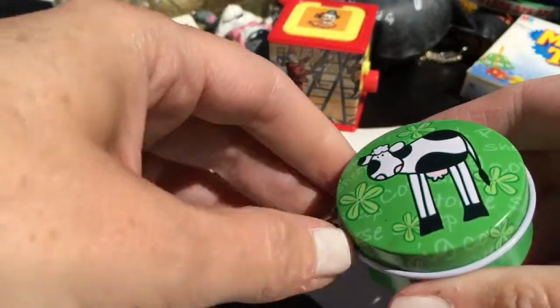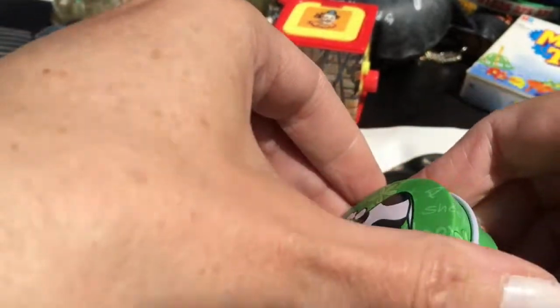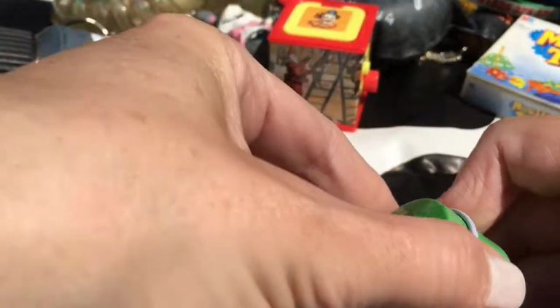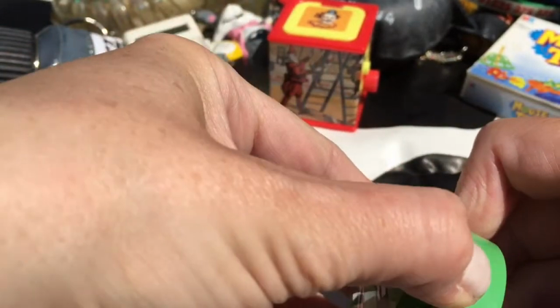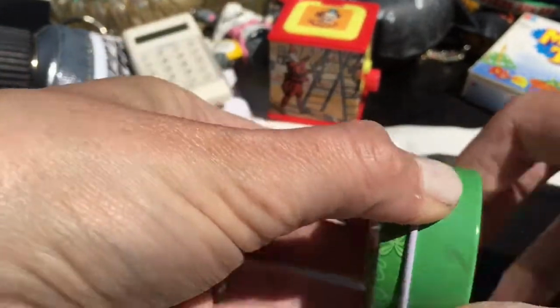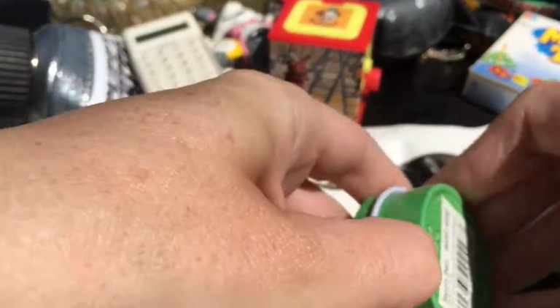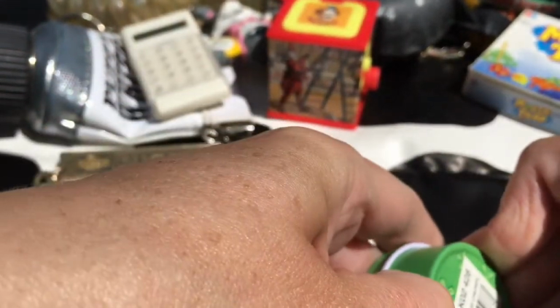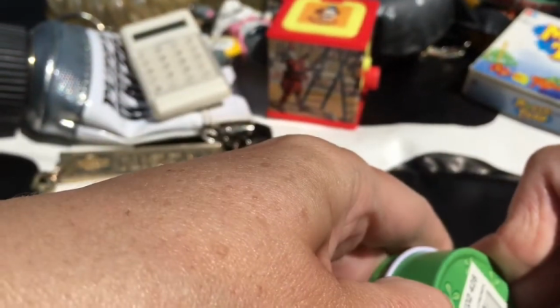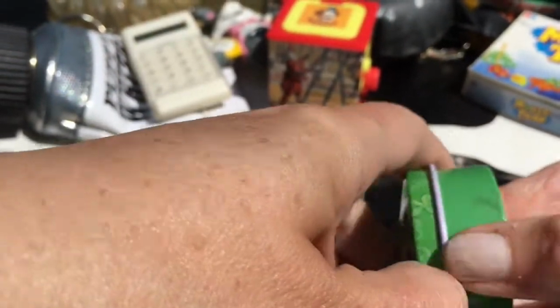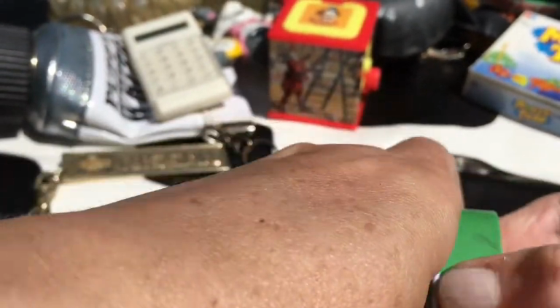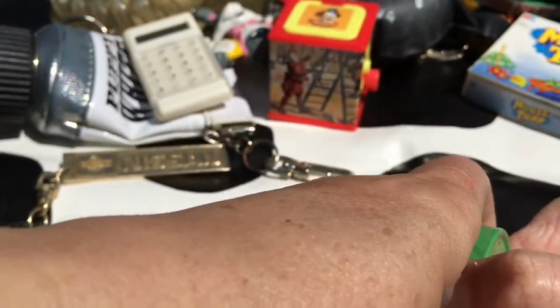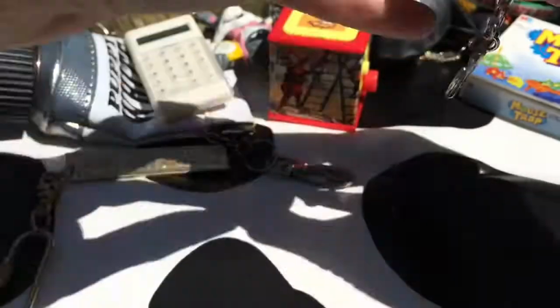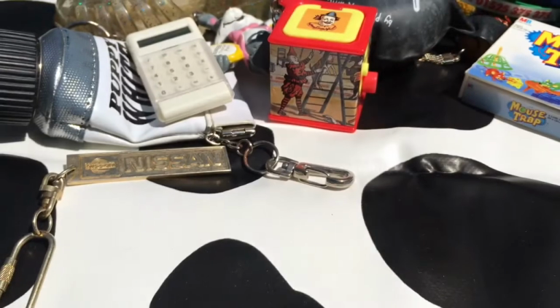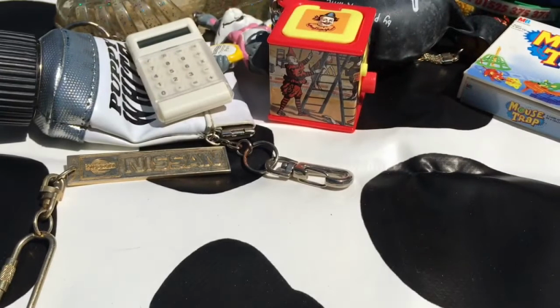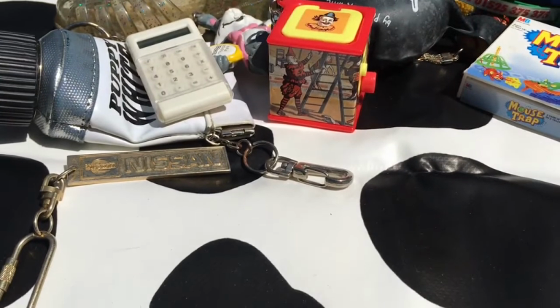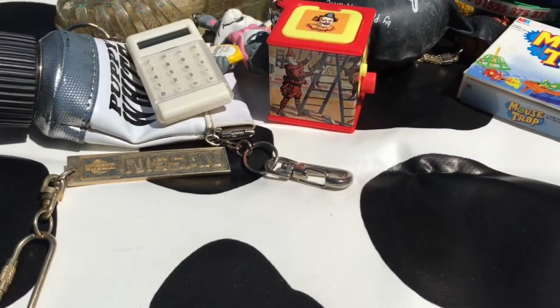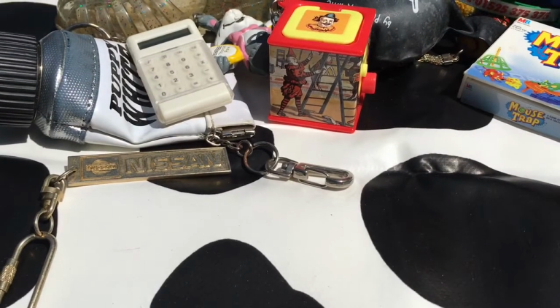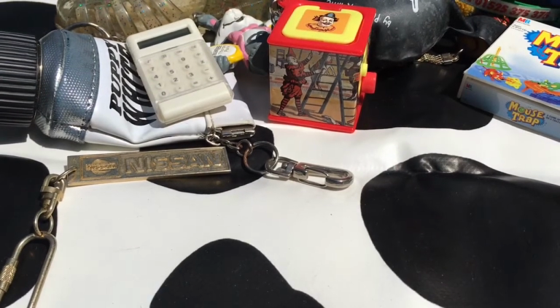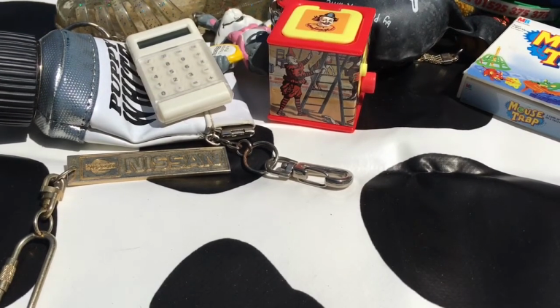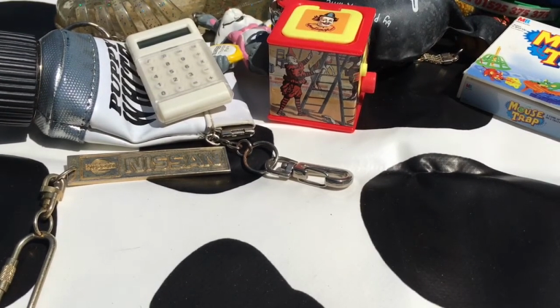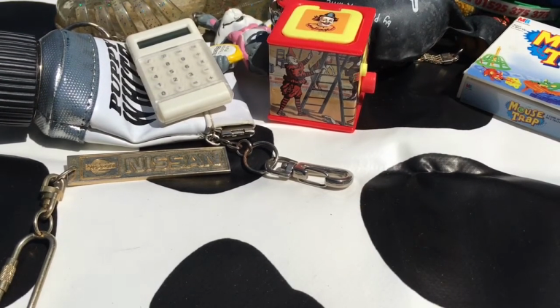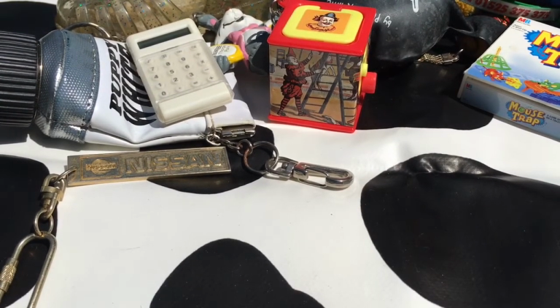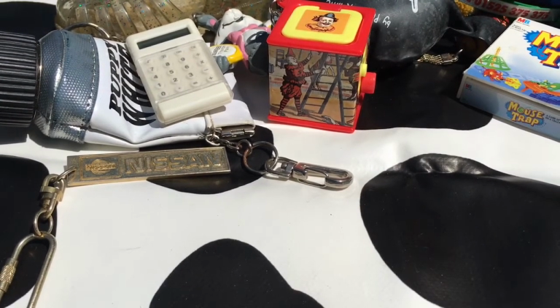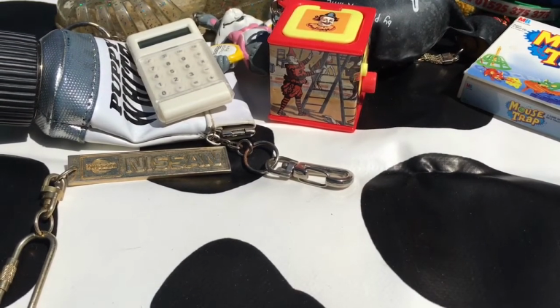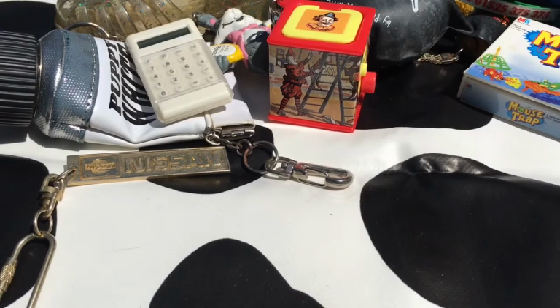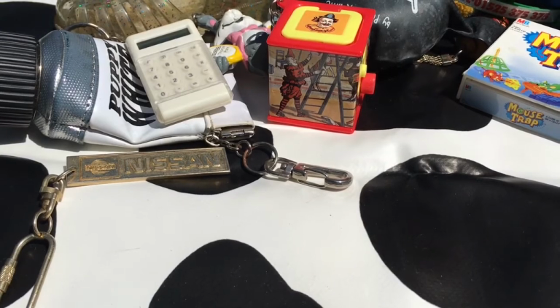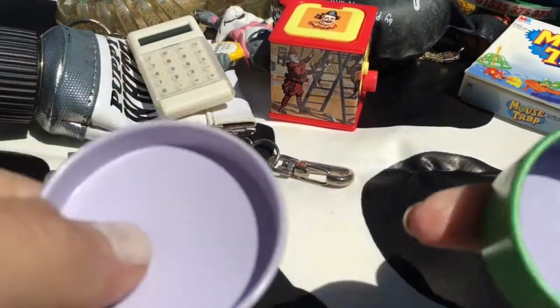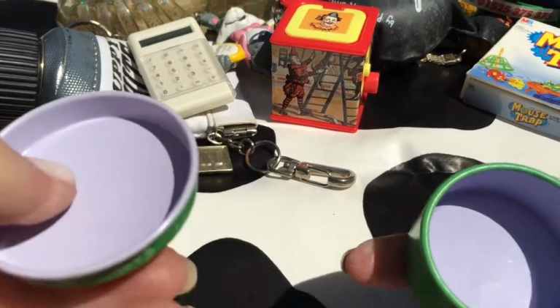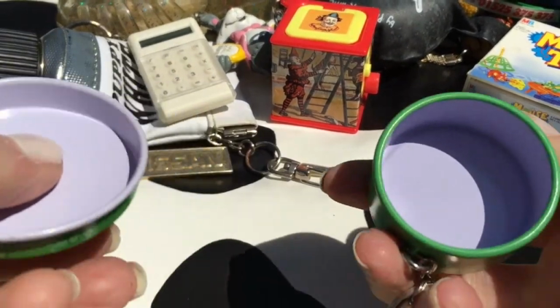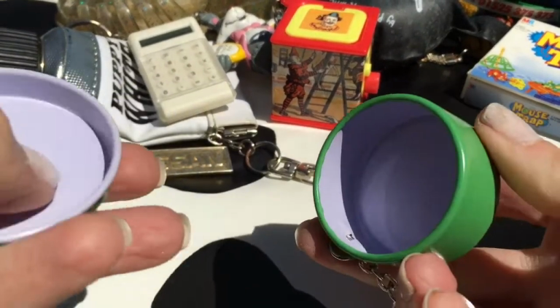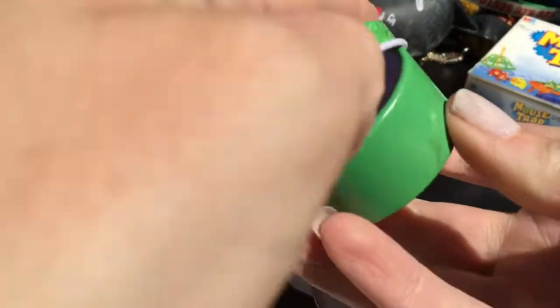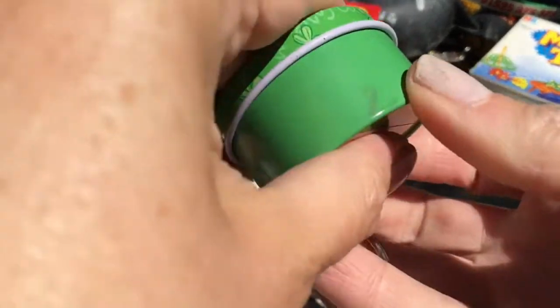Another cow. A little pot - let me just see if there's anything inside. No, it's empty after all that.